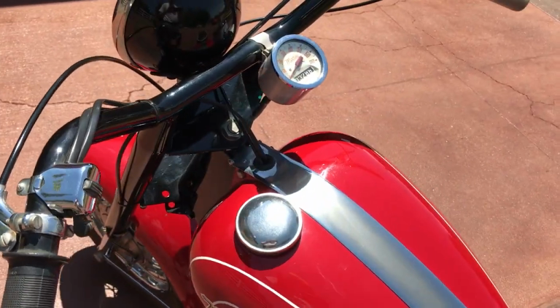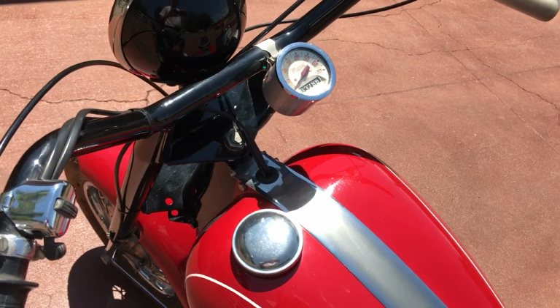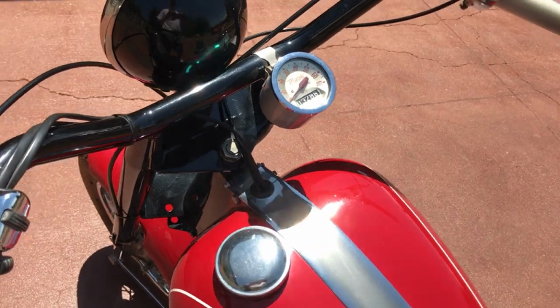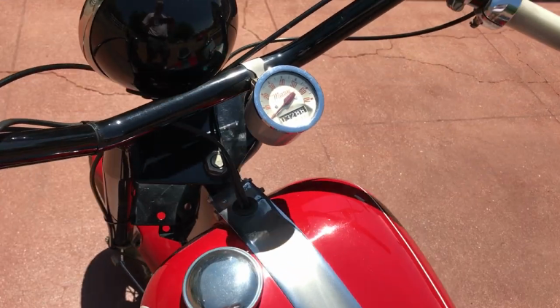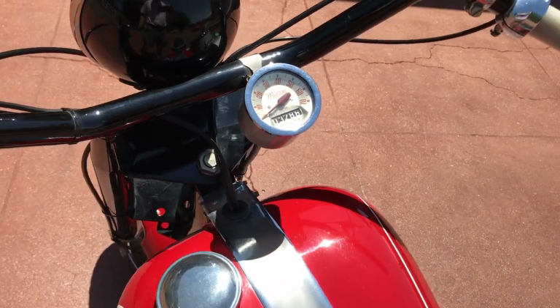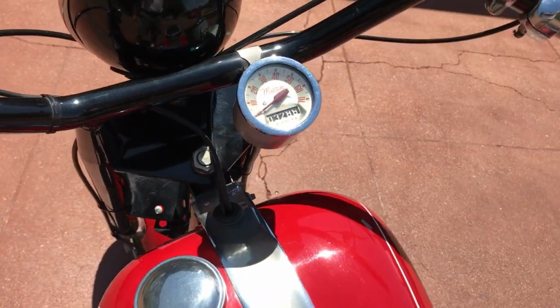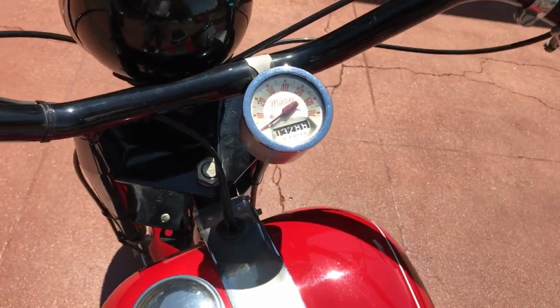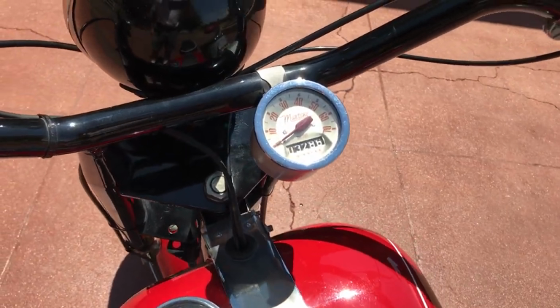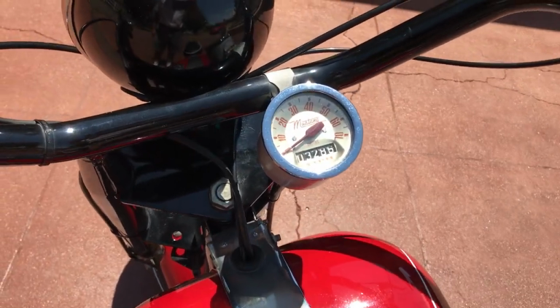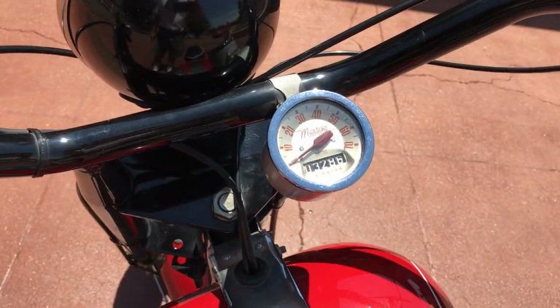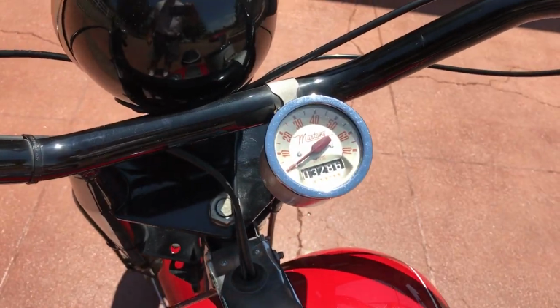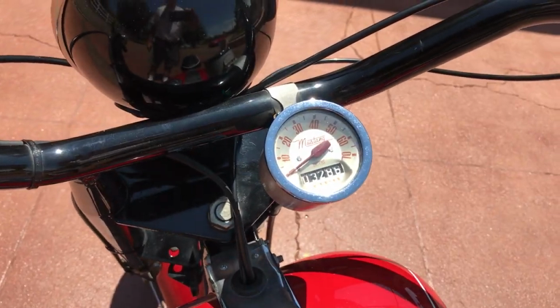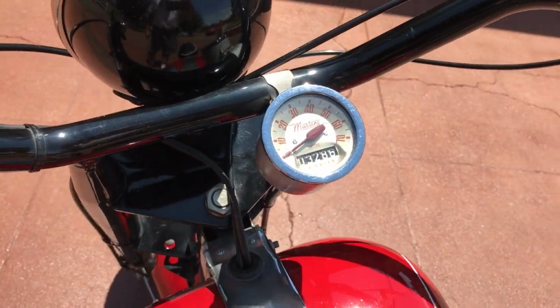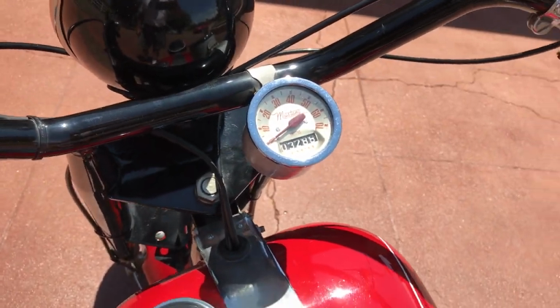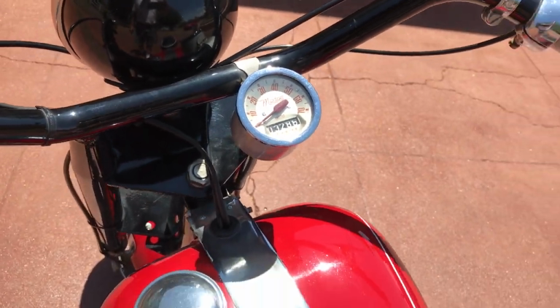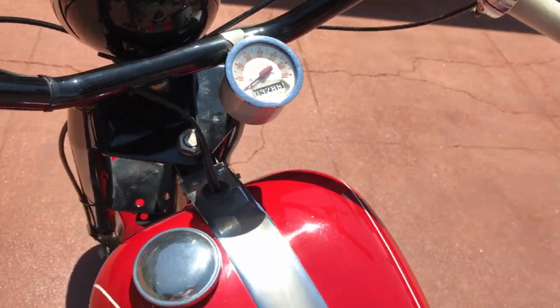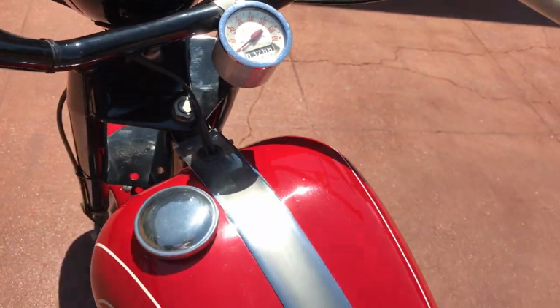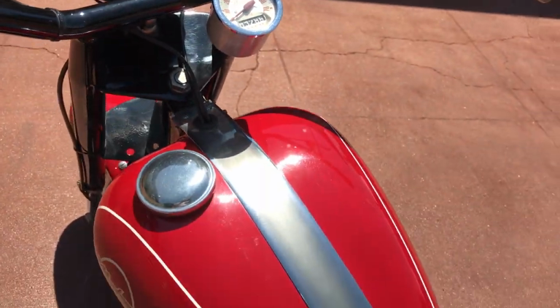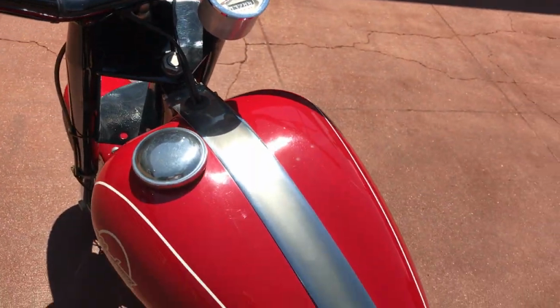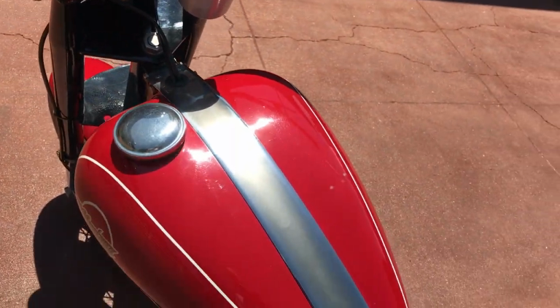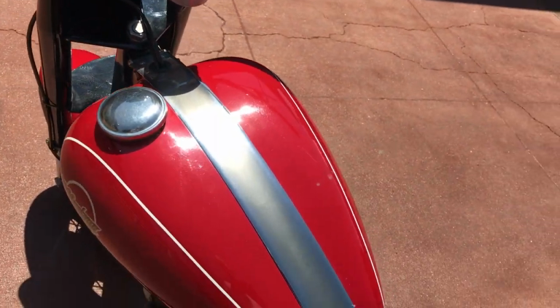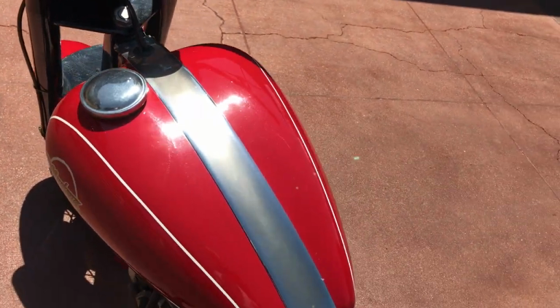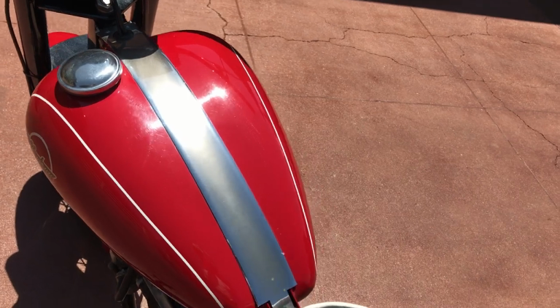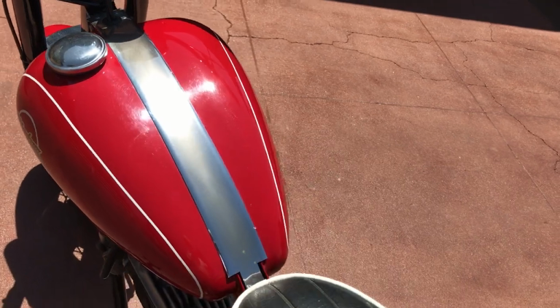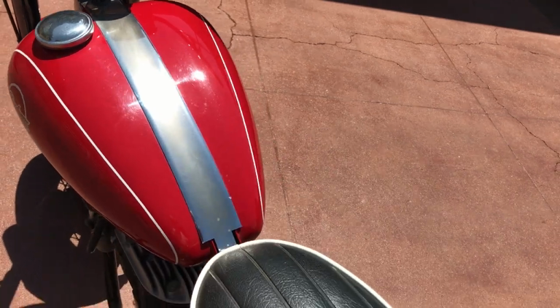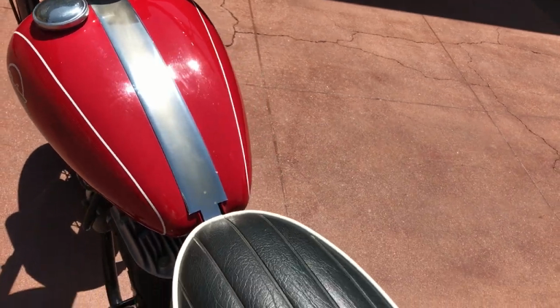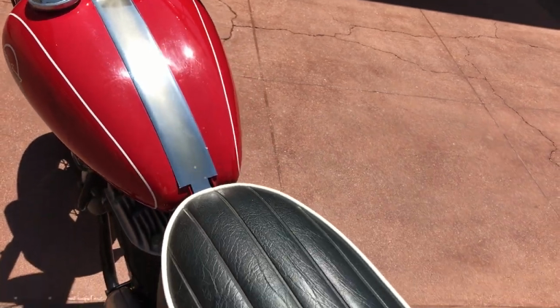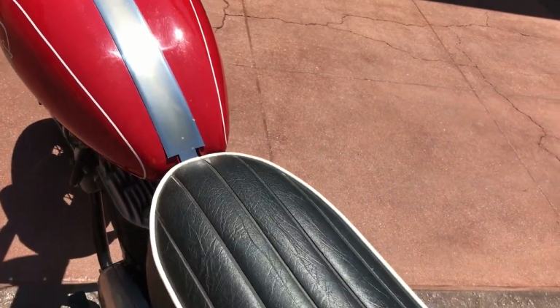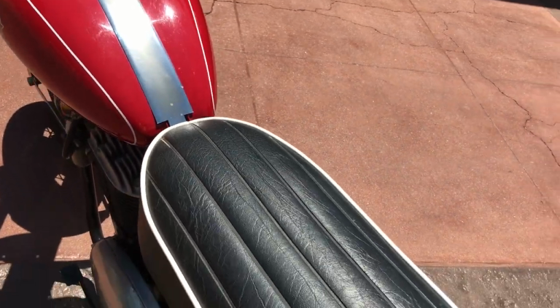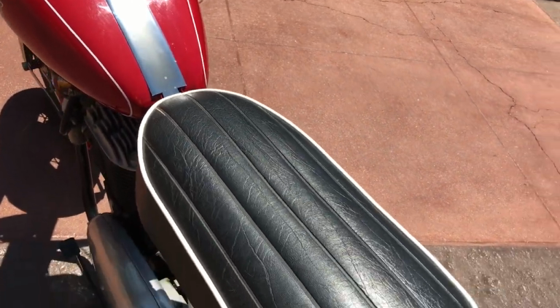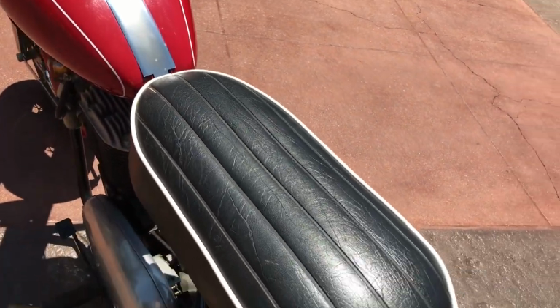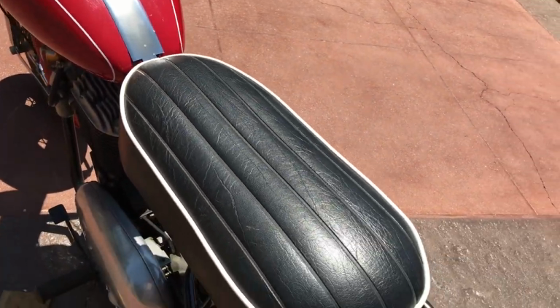It has a beautiful Mustang speedometer, a red paint scheme with white pin striping, and white piping on the black seat.